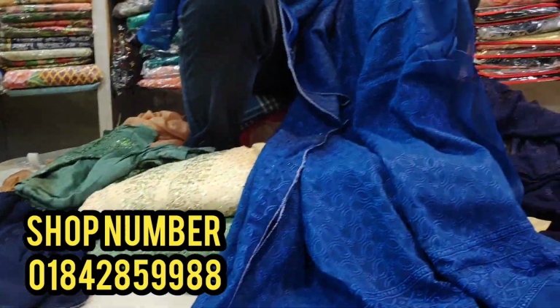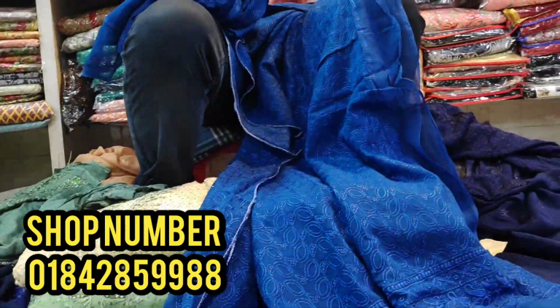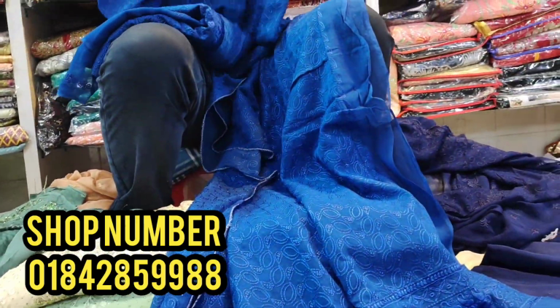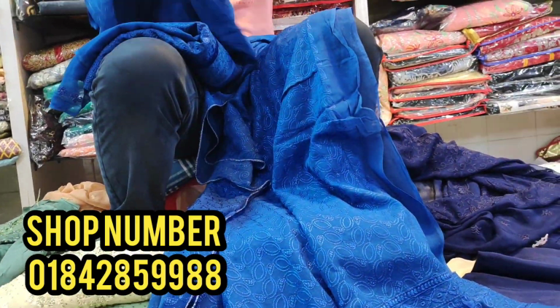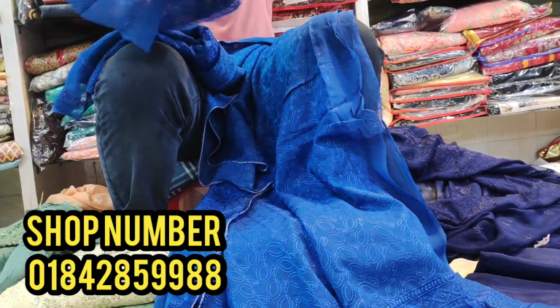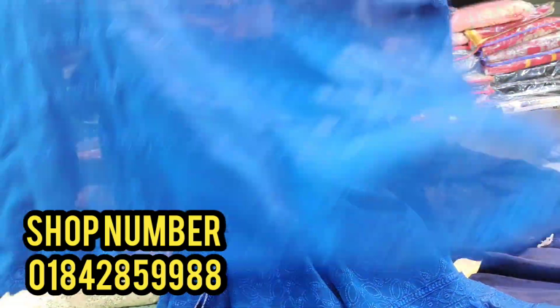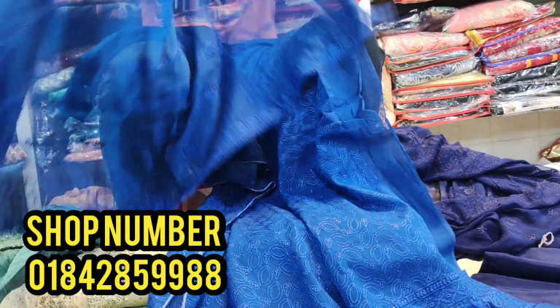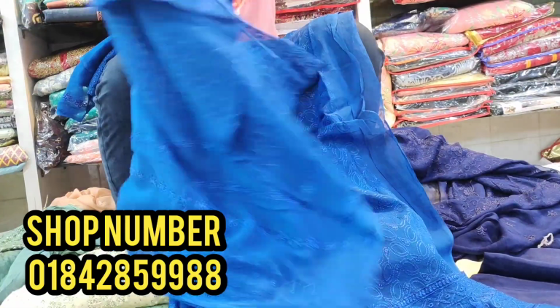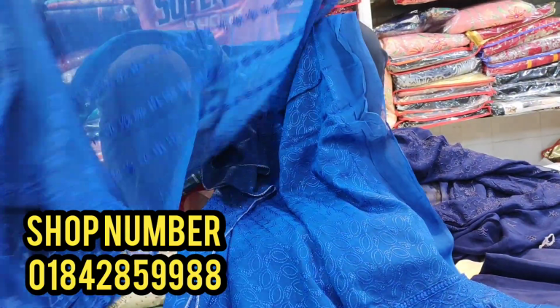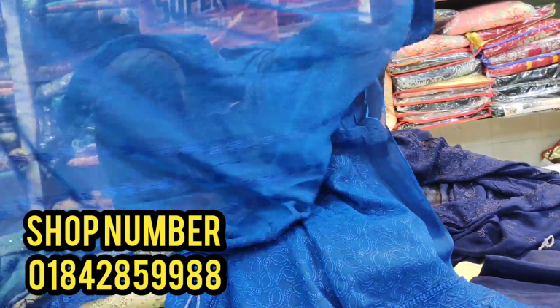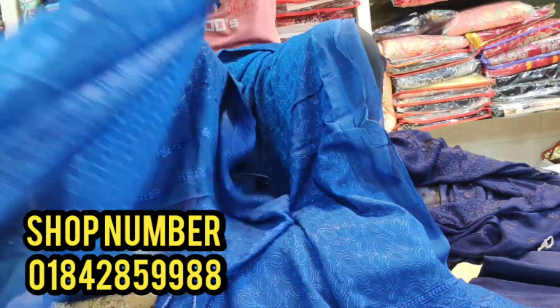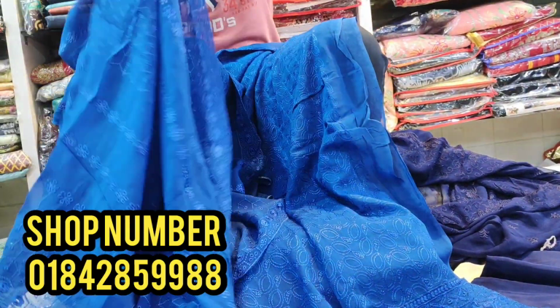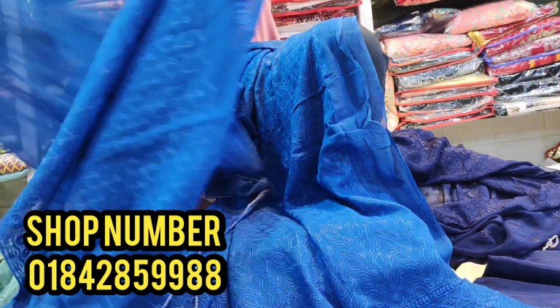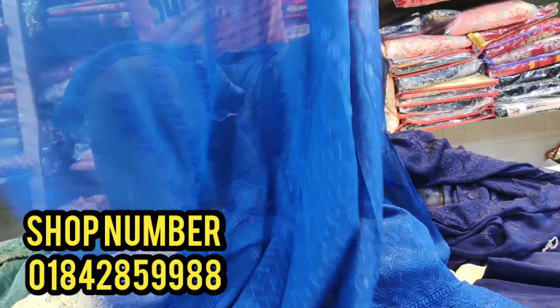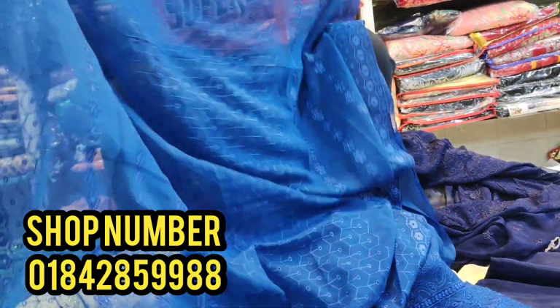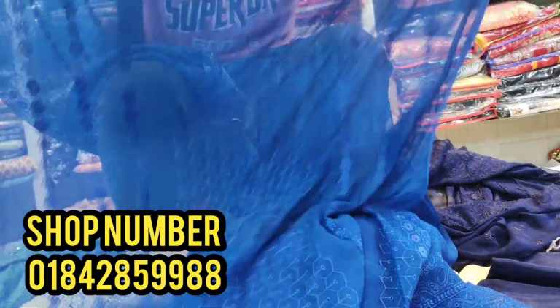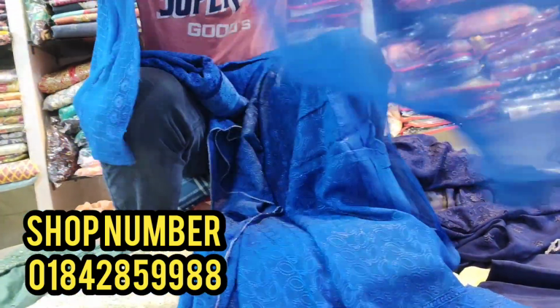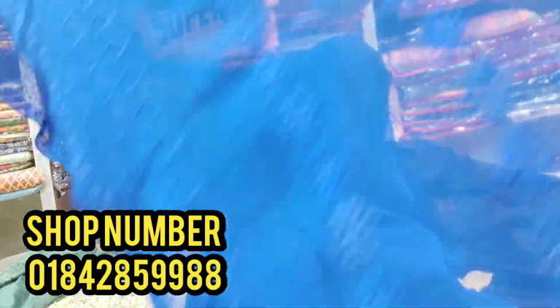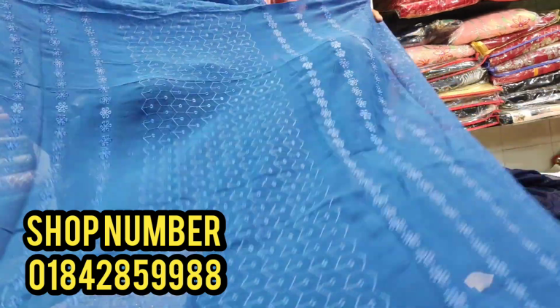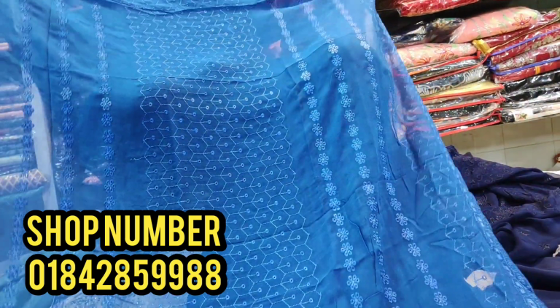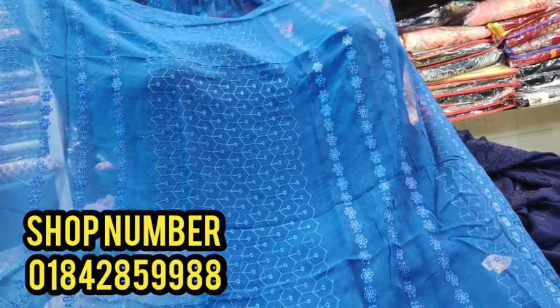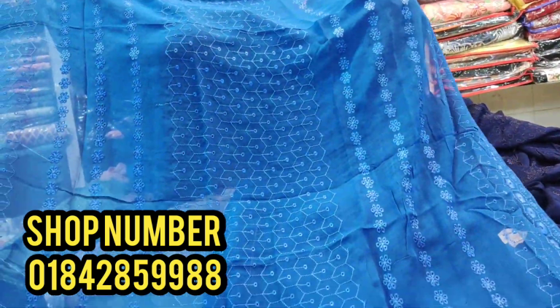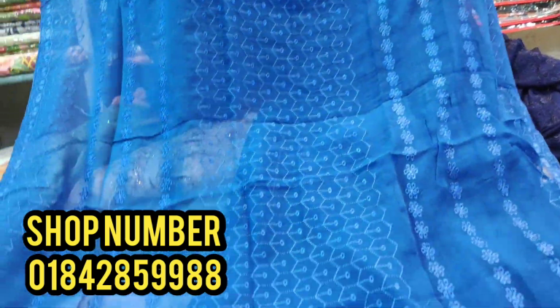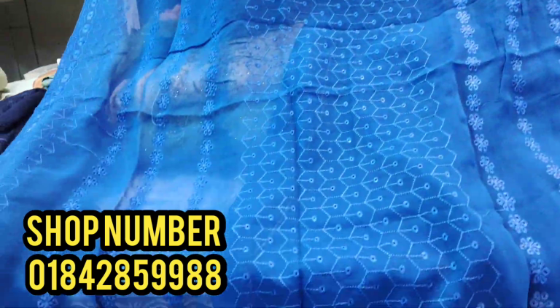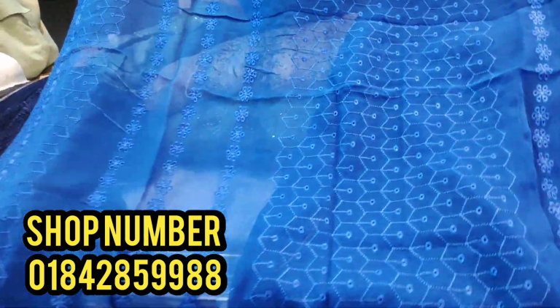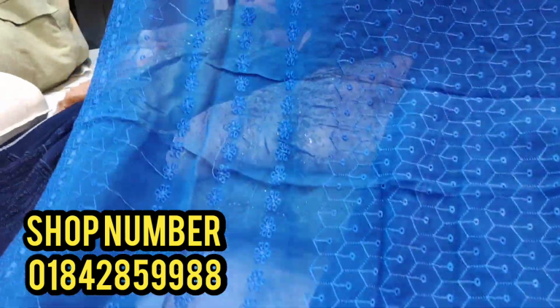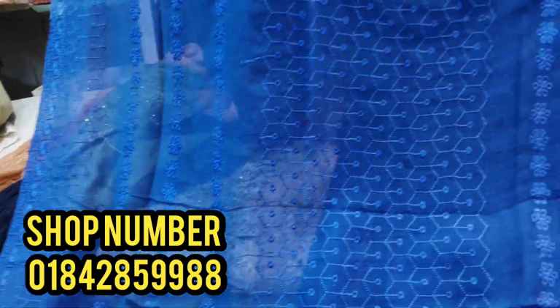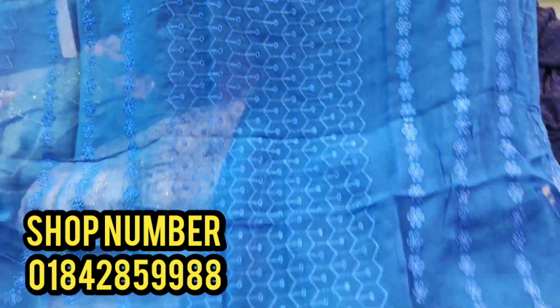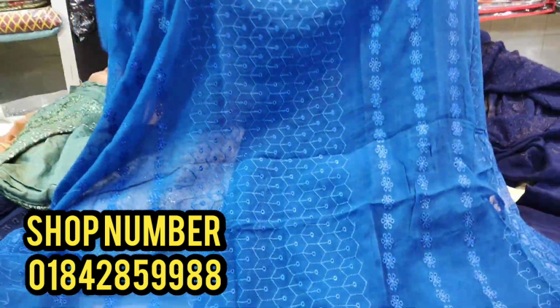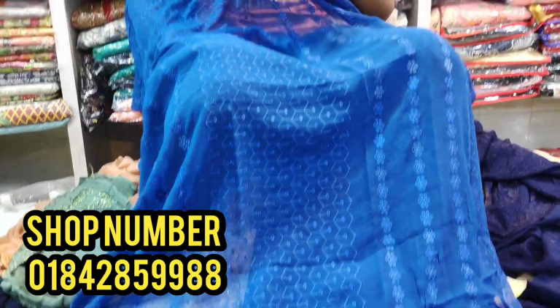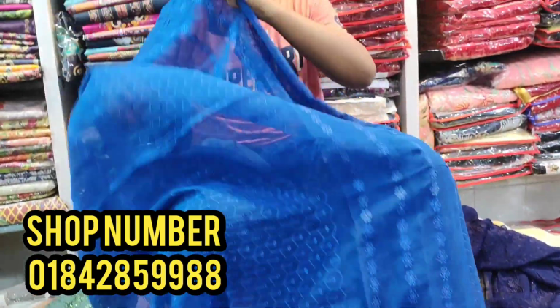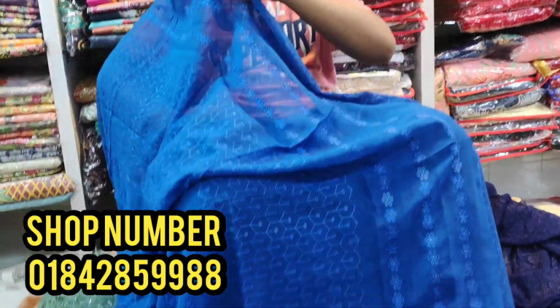All over dupatta, all over dupatta, all over dupatta. Cut out full dupatta, cut out full dupatta.